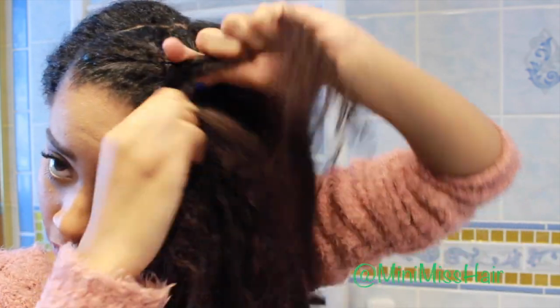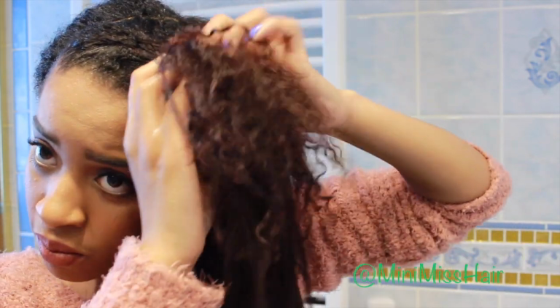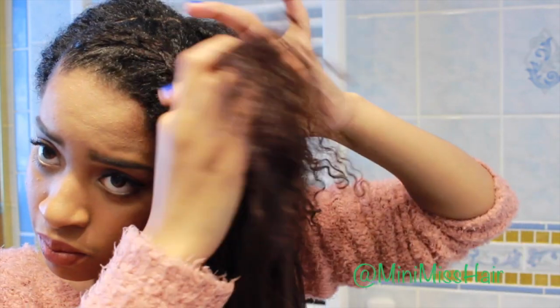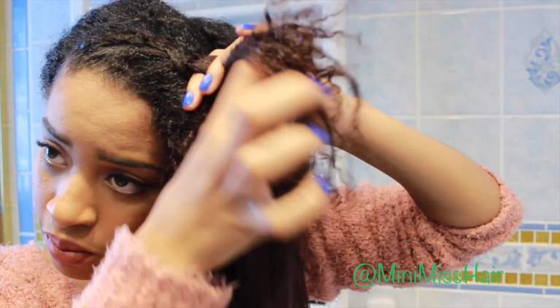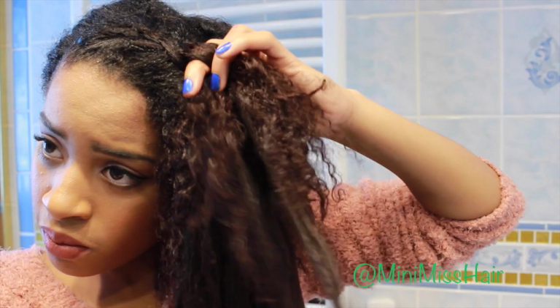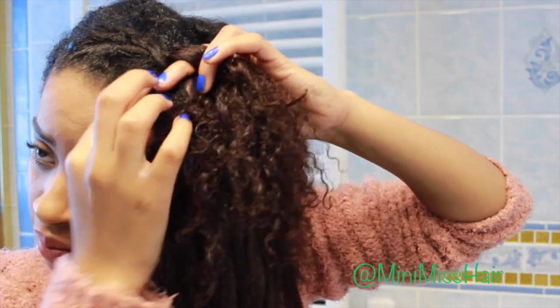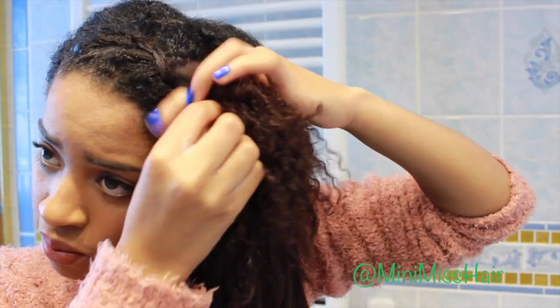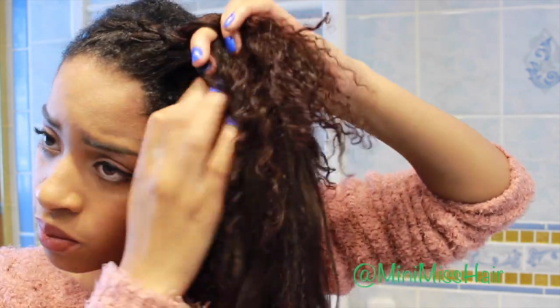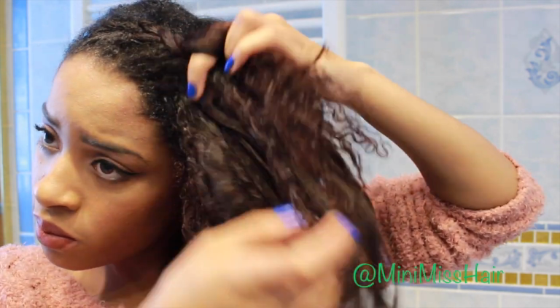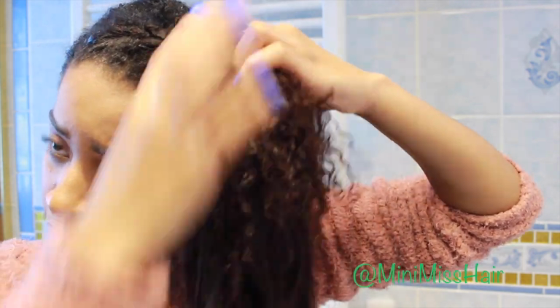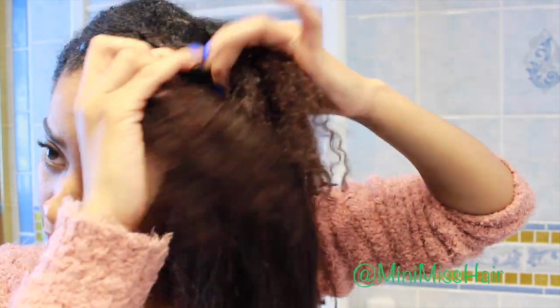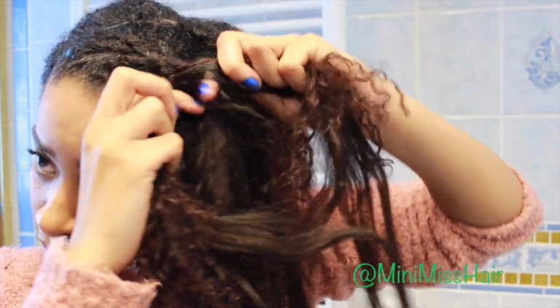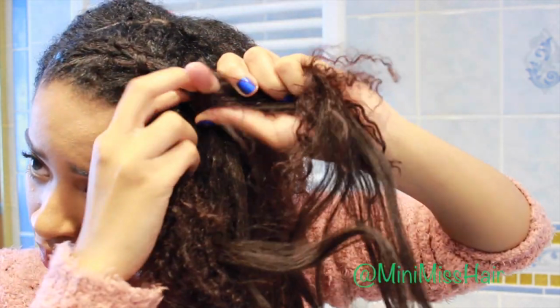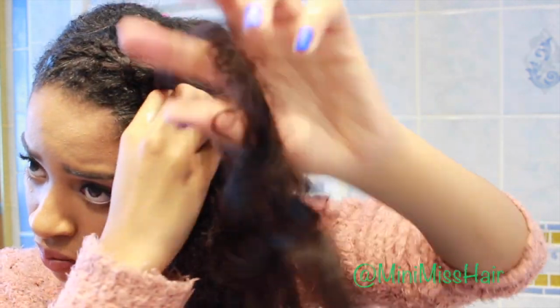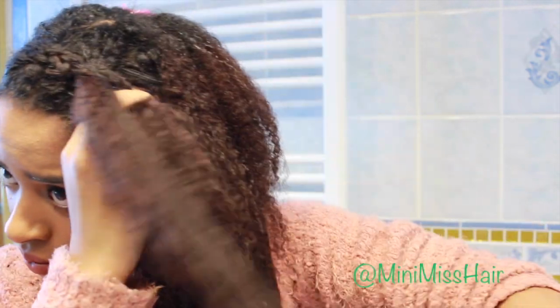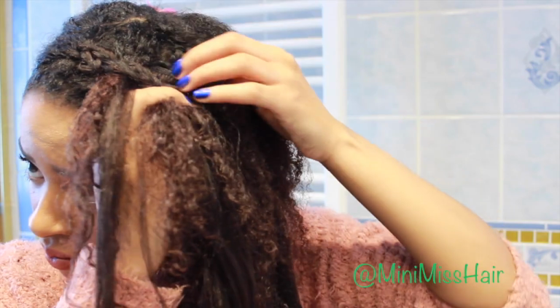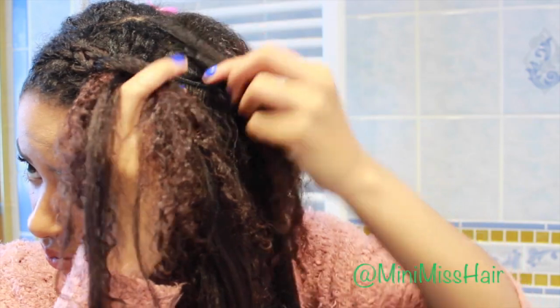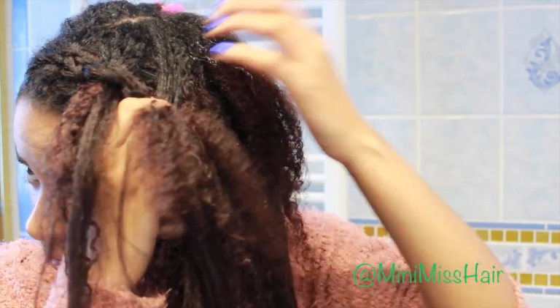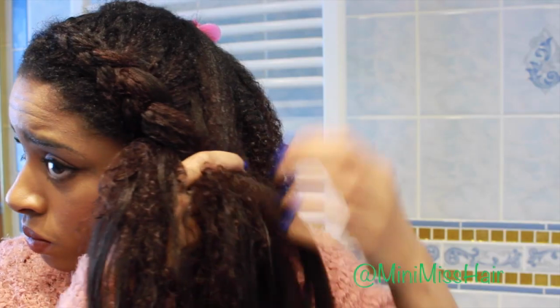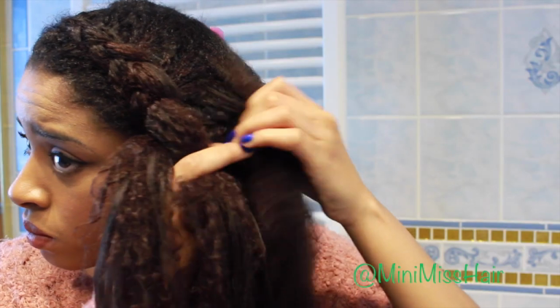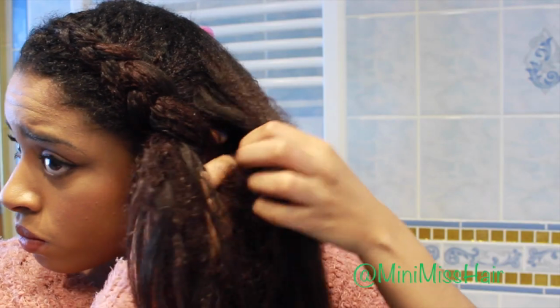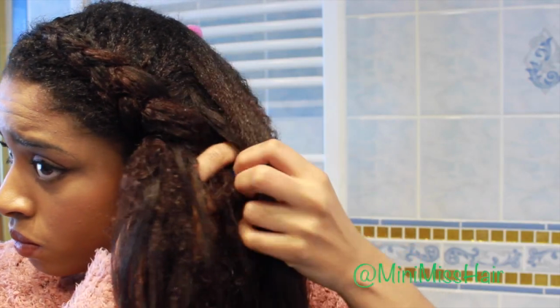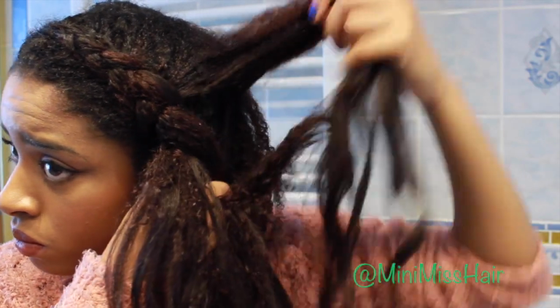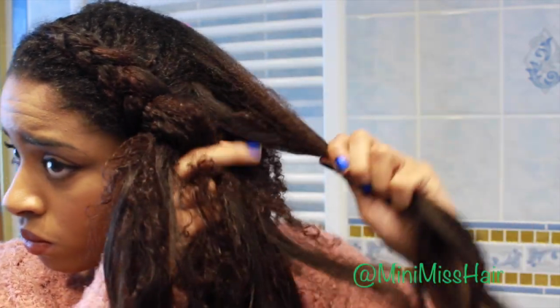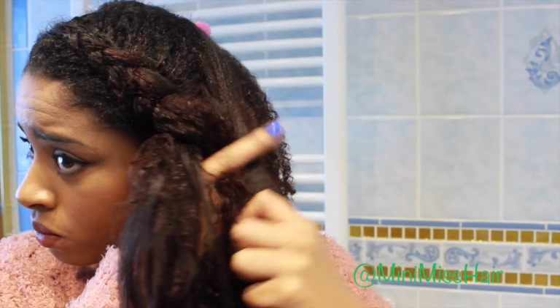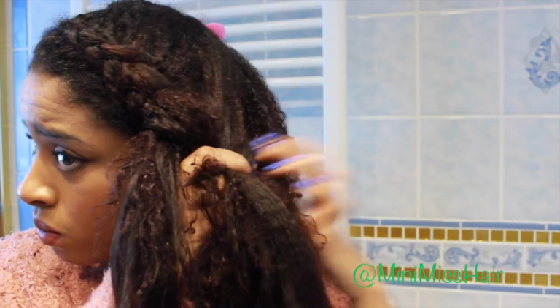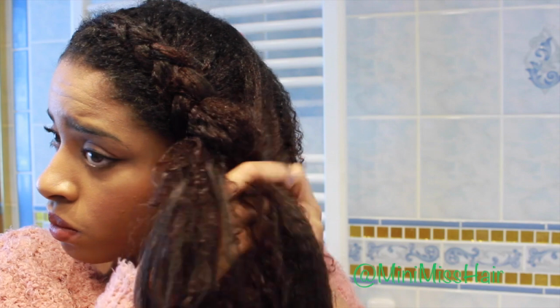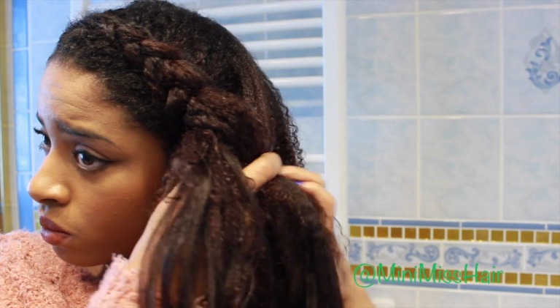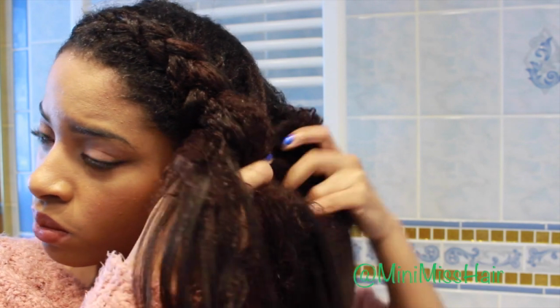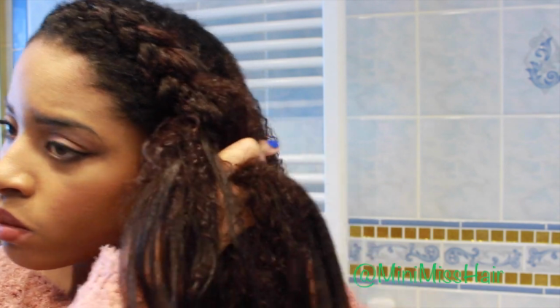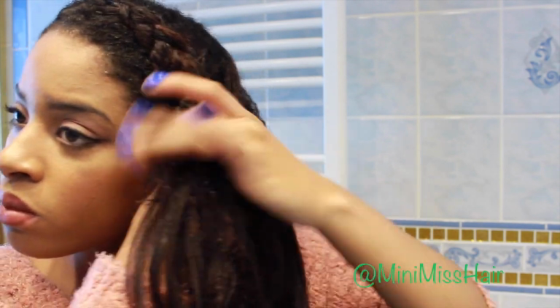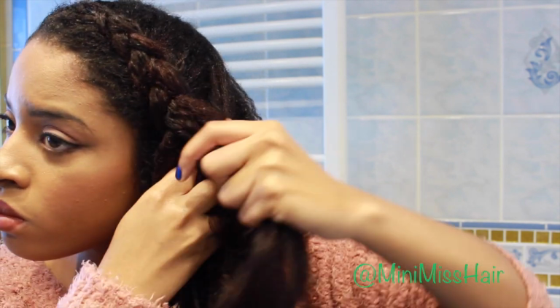That way I make sure that I'm getting an even amount of hair from the bottom. And then once again I'm going to take another piece from the top so that way it really lays flat and covers over those clip-in tracks. Then you're pretty much going to continue this all the way until you get to the base of your head.